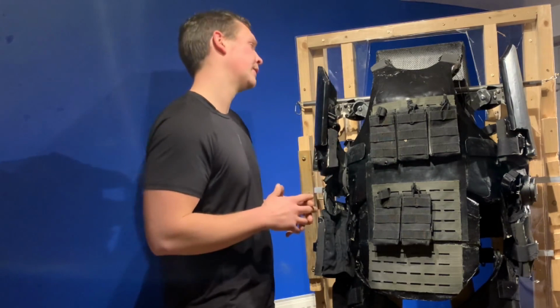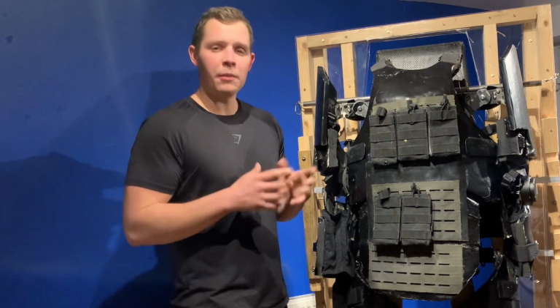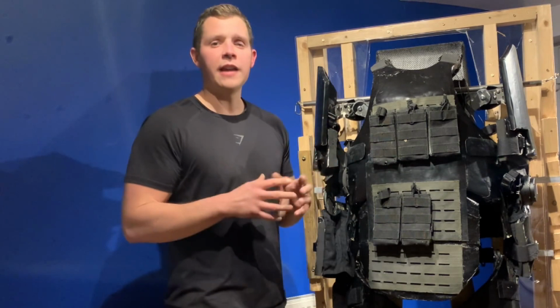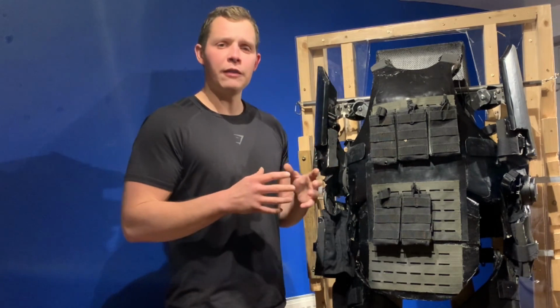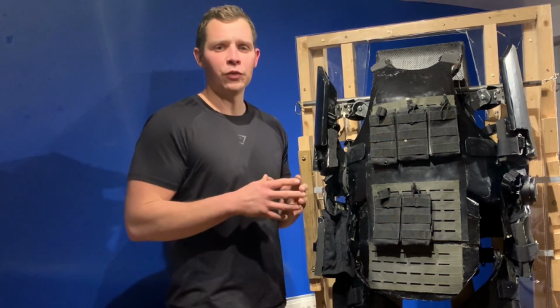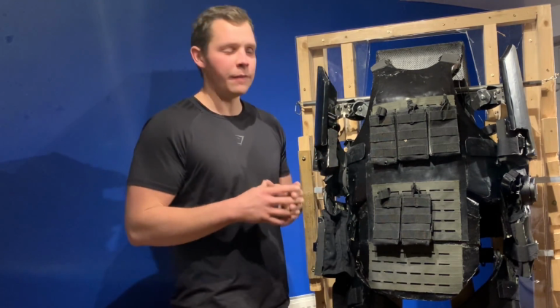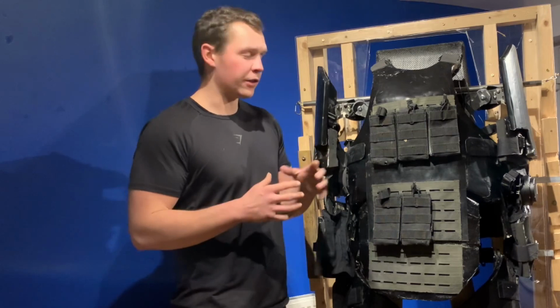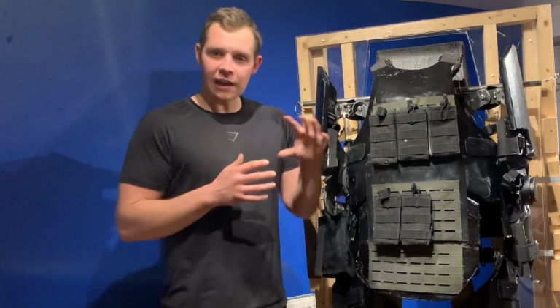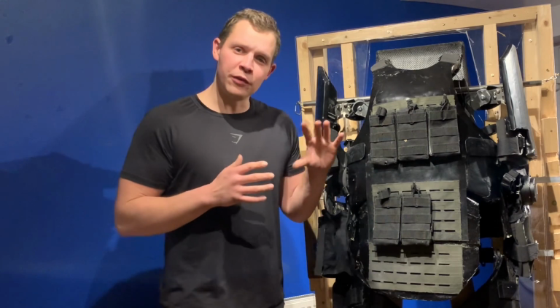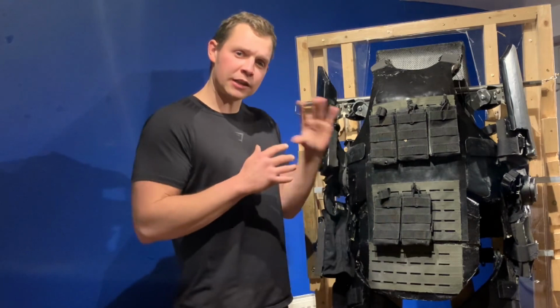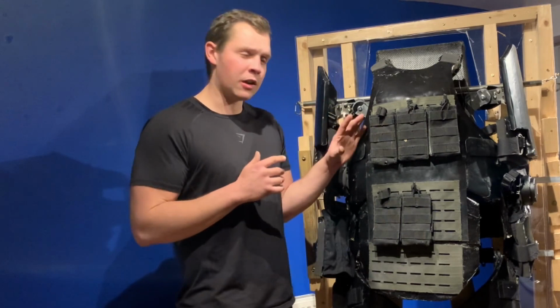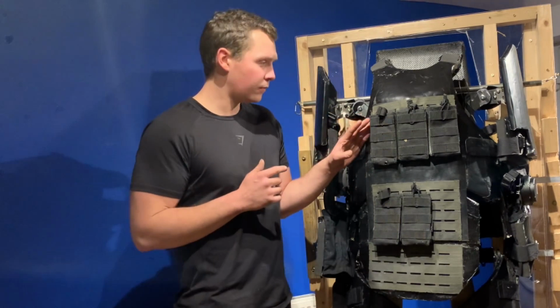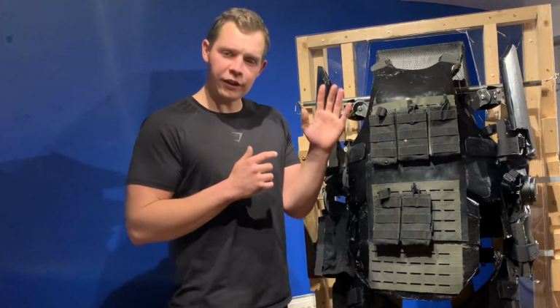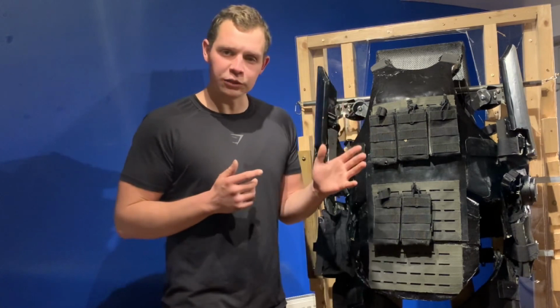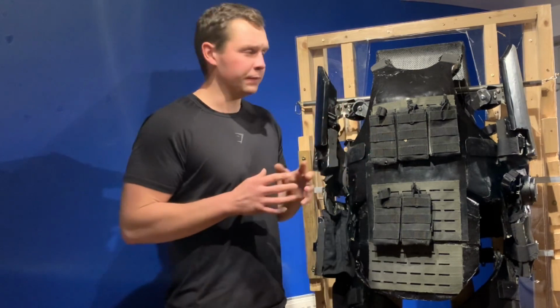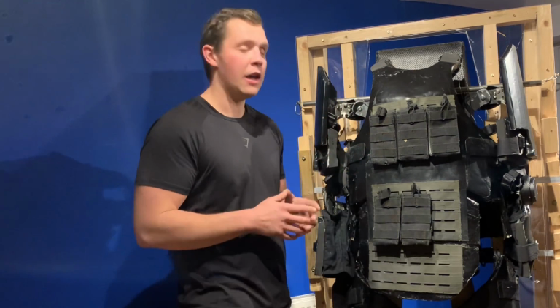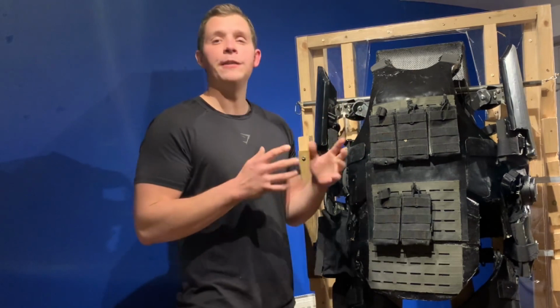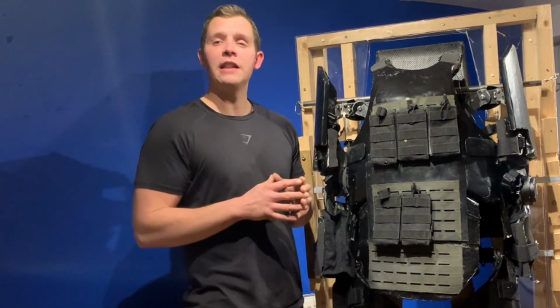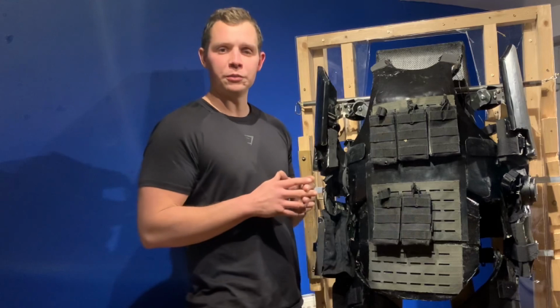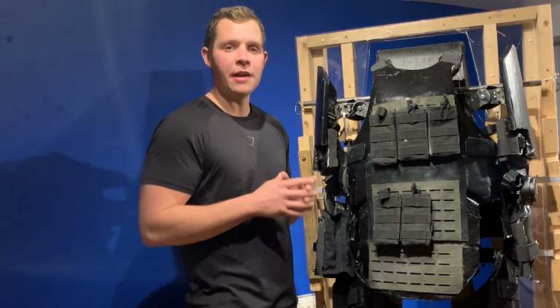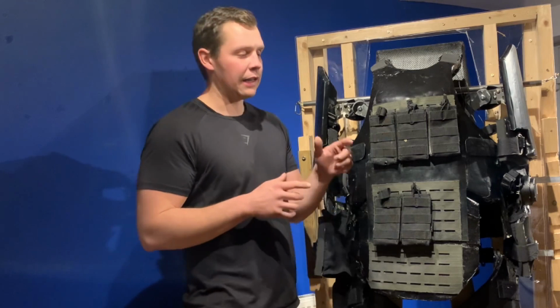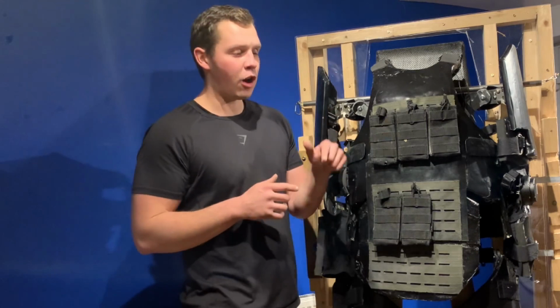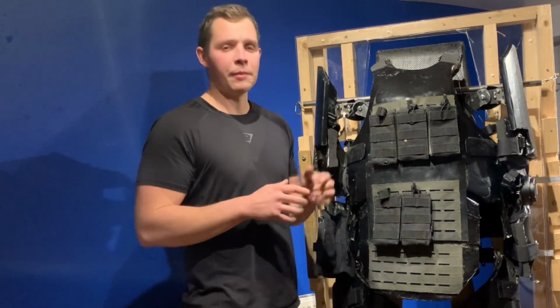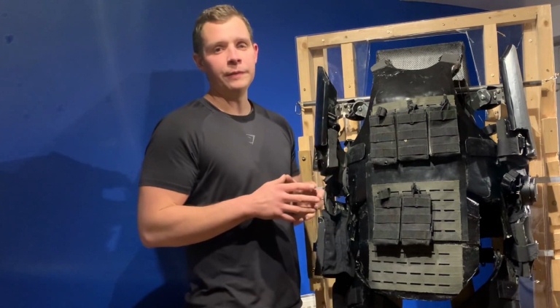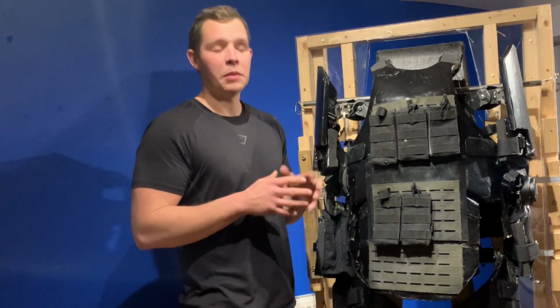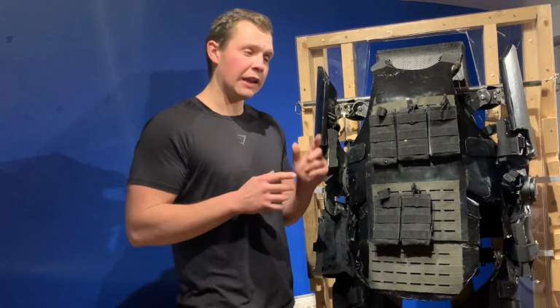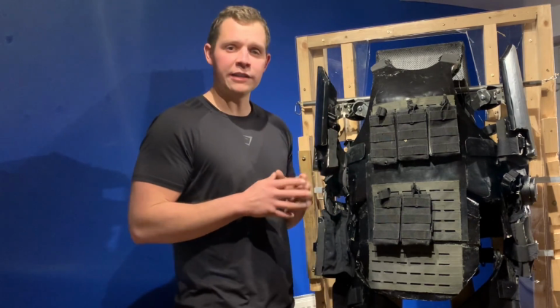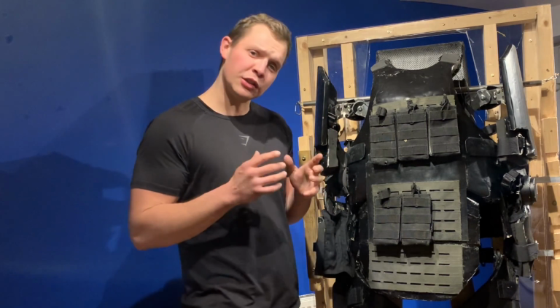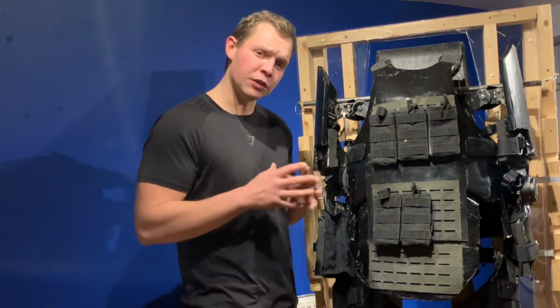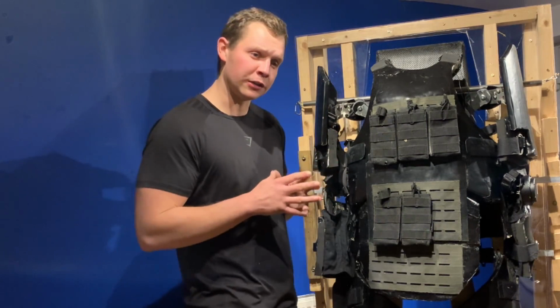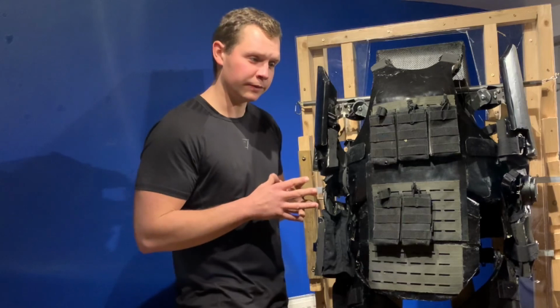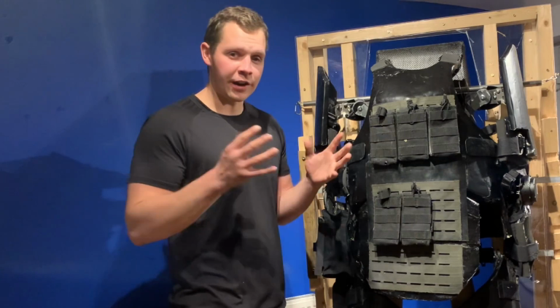Thank you very much for watching. I was very surprised at how many views the last video got — hopefully this one will get some too. Please feel free to like and subscribe and leave any comments below, particularly suggestions for future videos. Have a great day.